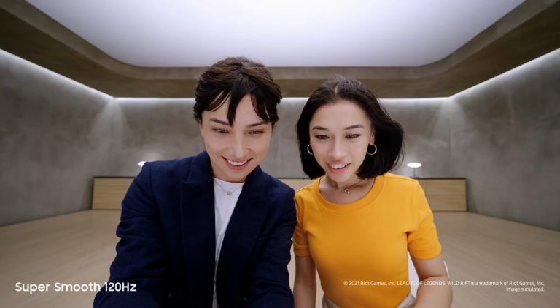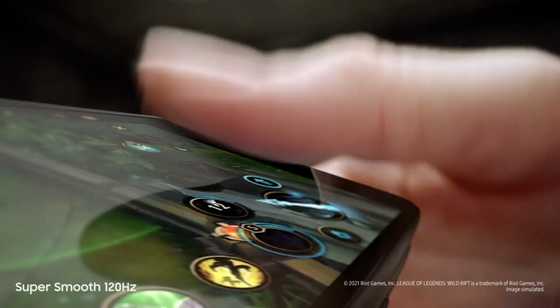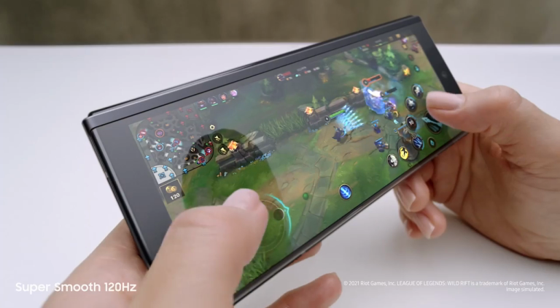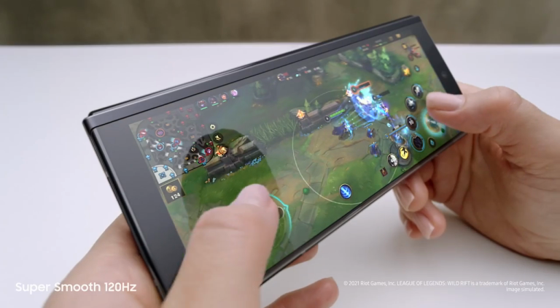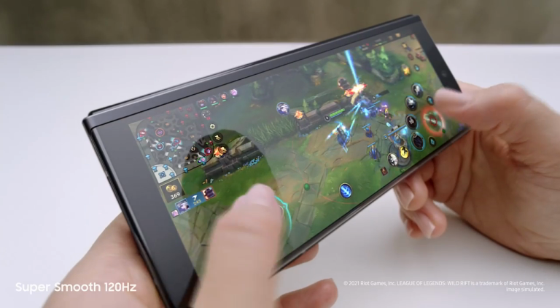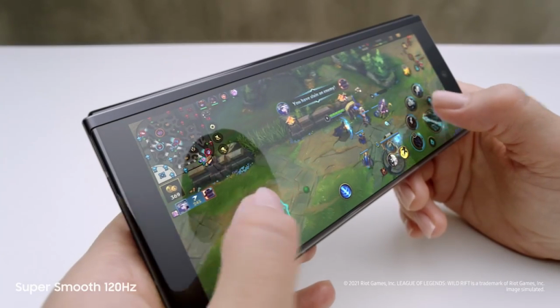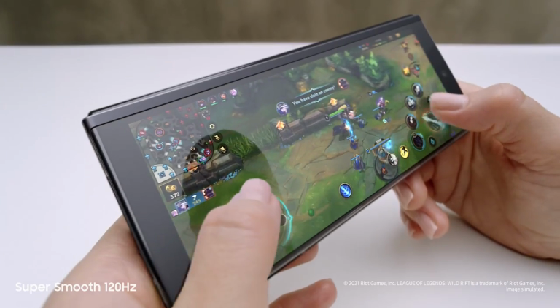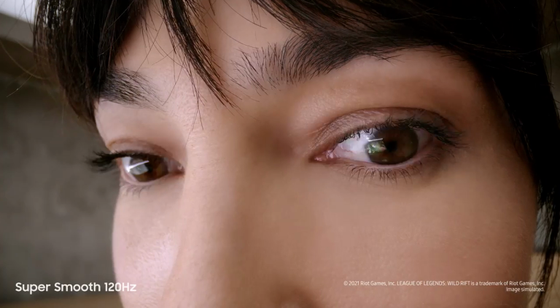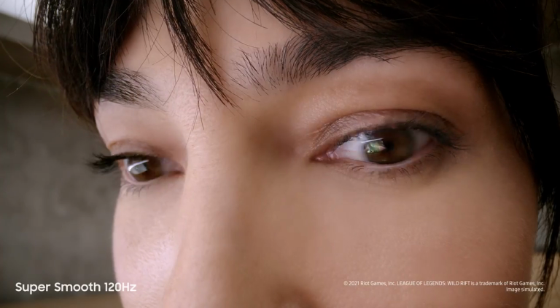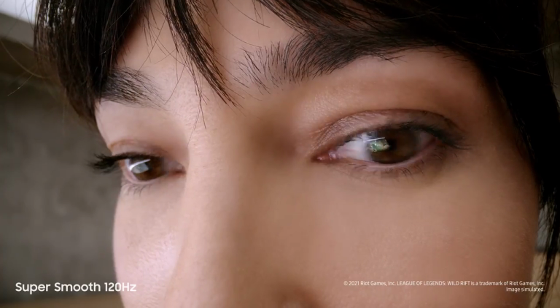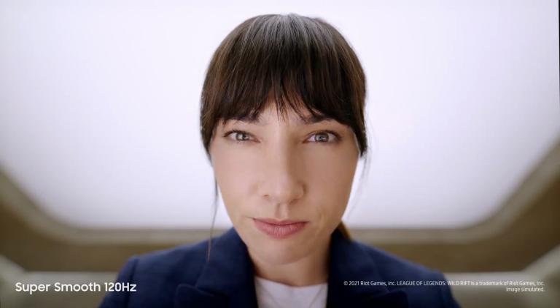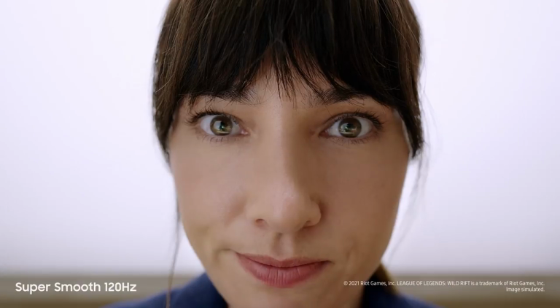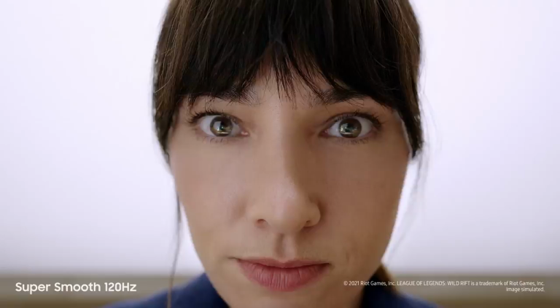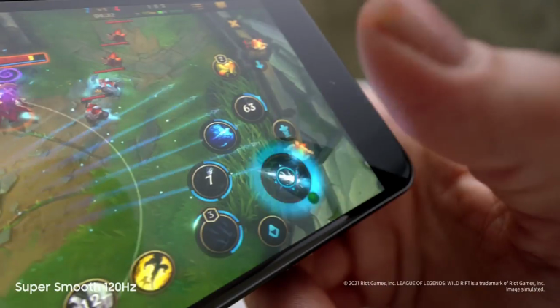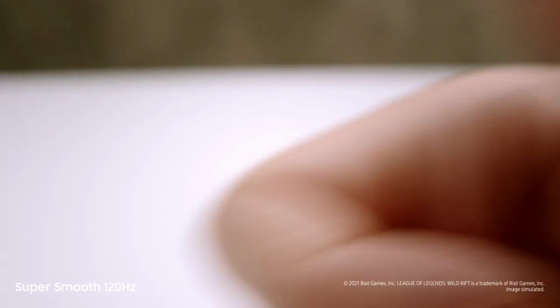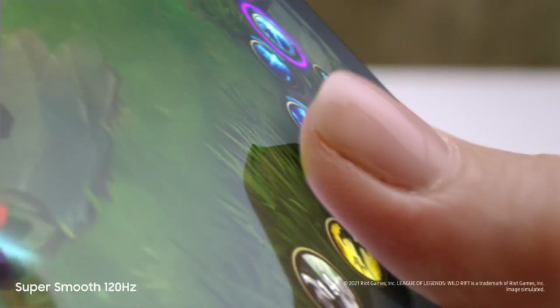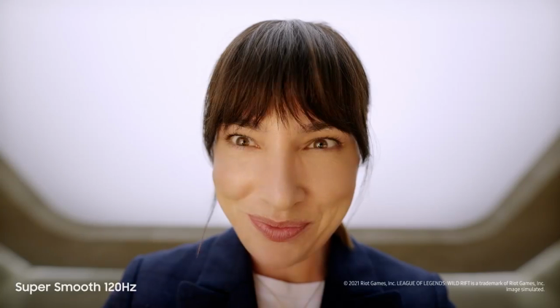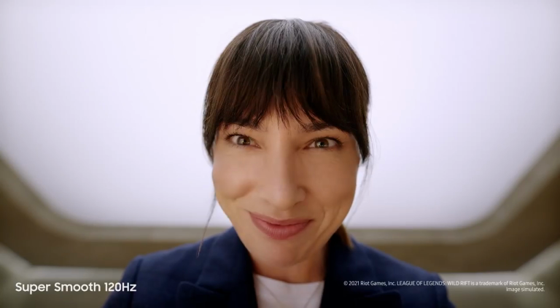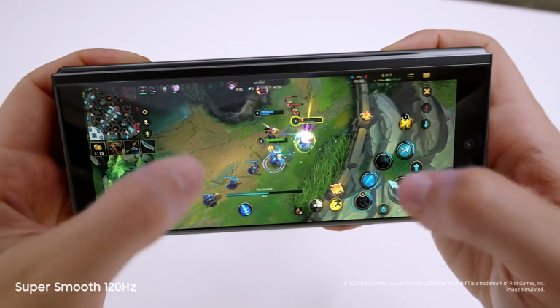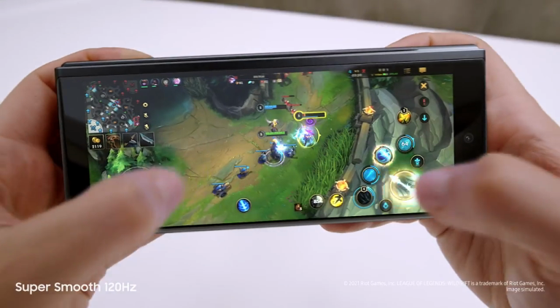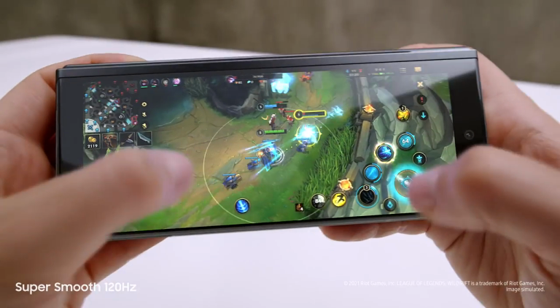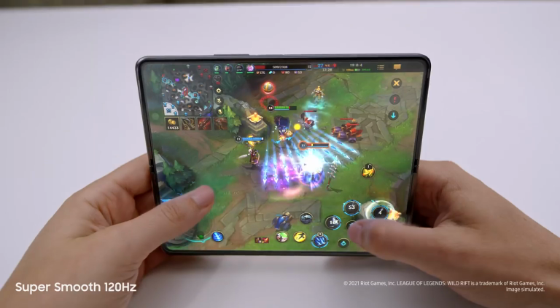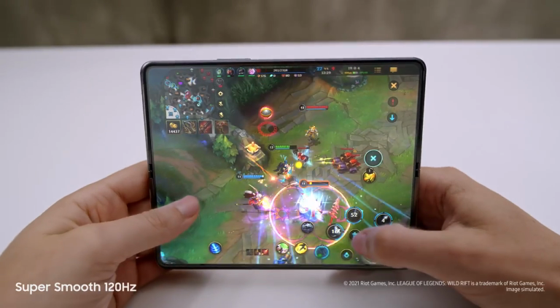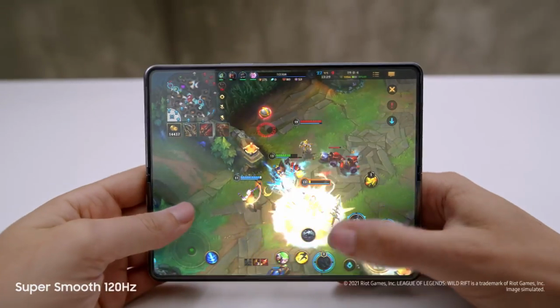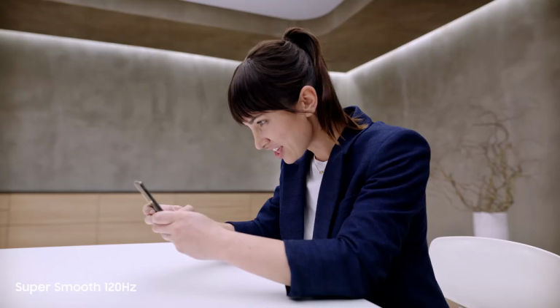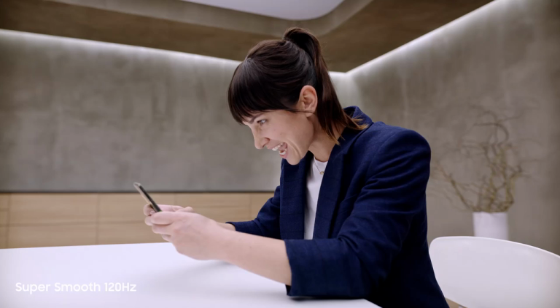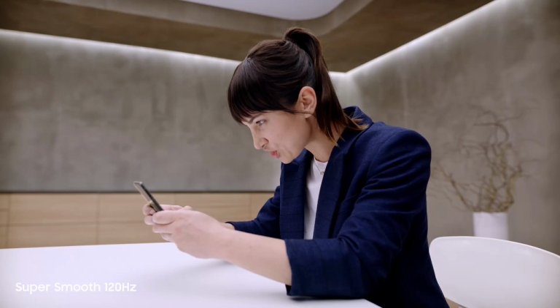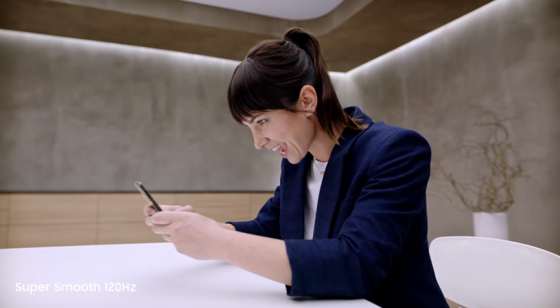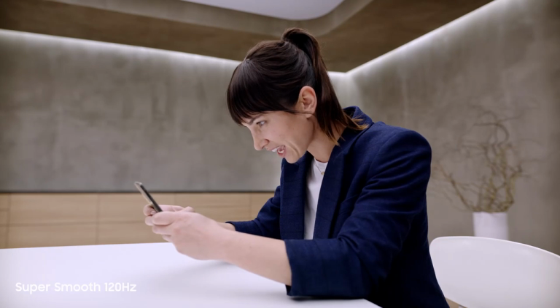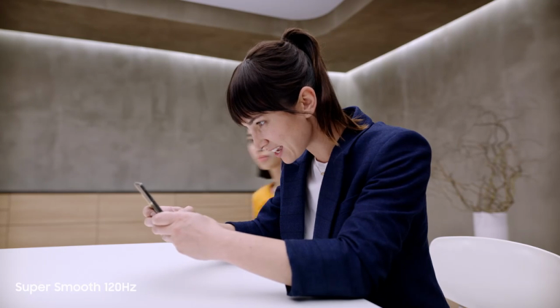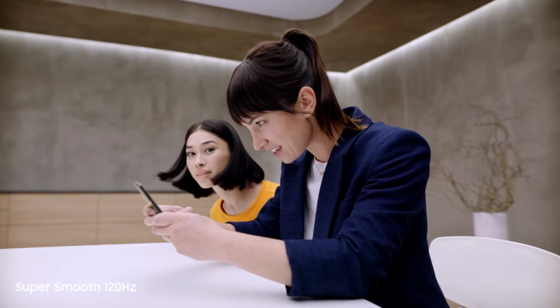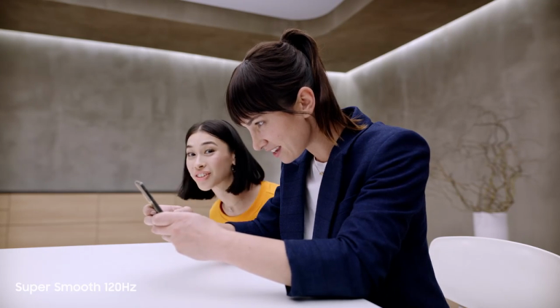Dynamic AMOLED 2x super-smooth 120Hz display — up to twice as fast as most 60Hz mobile screens. On the cover screen and the main screen, this is edge of your seat gaming. Literally.